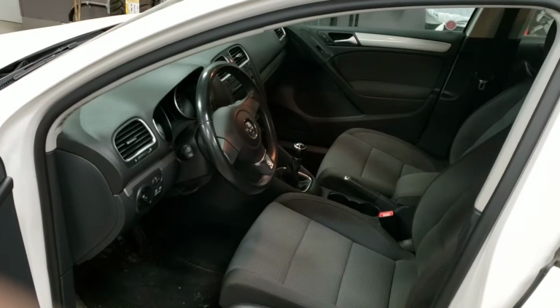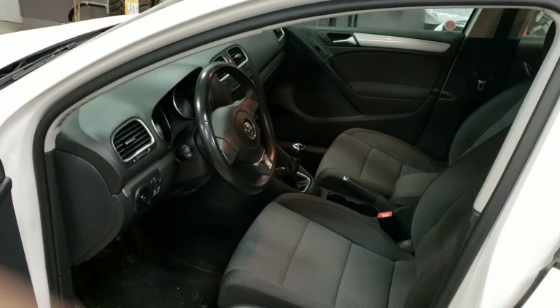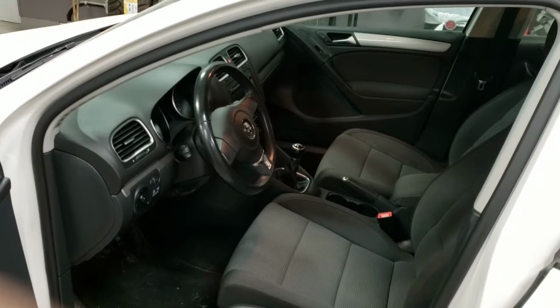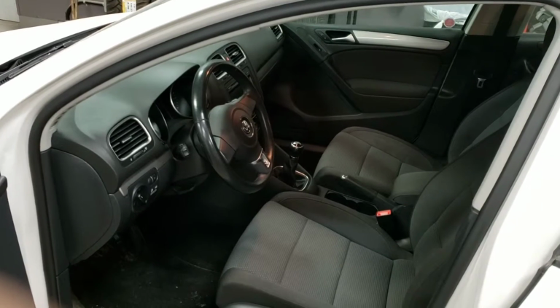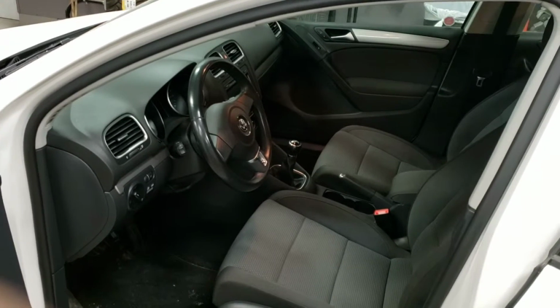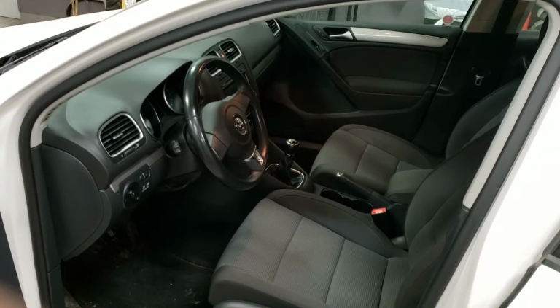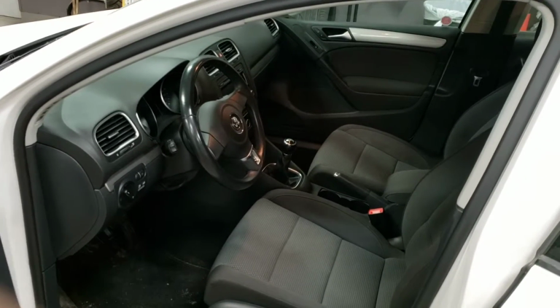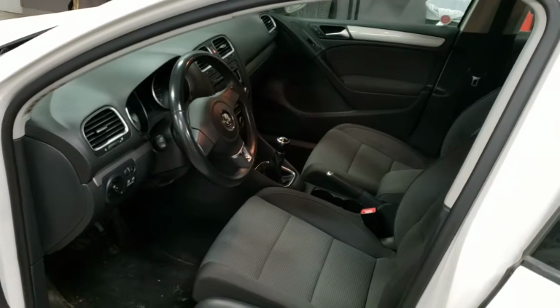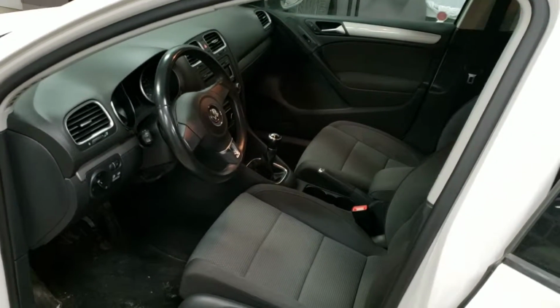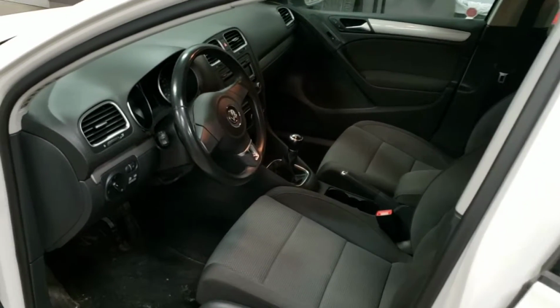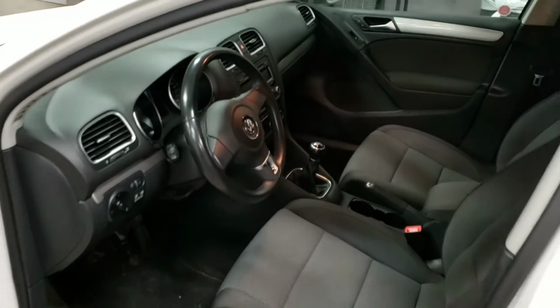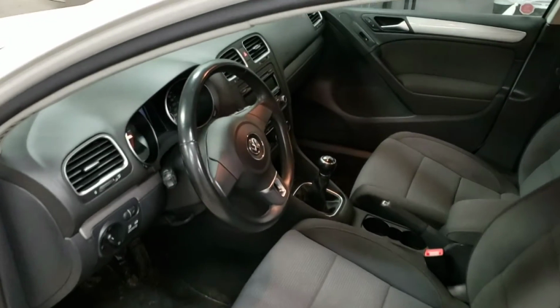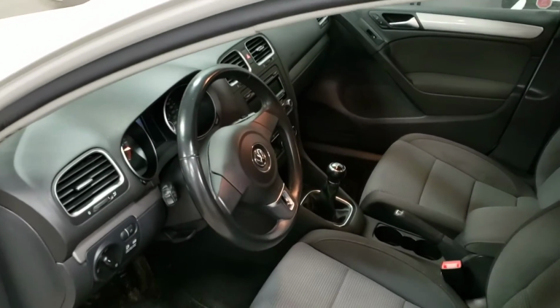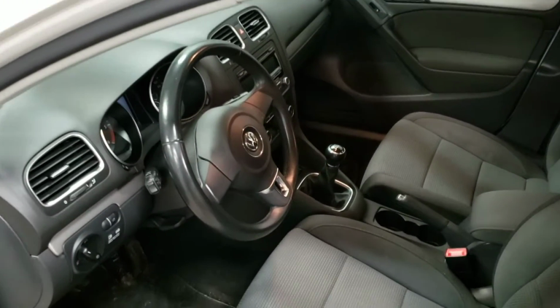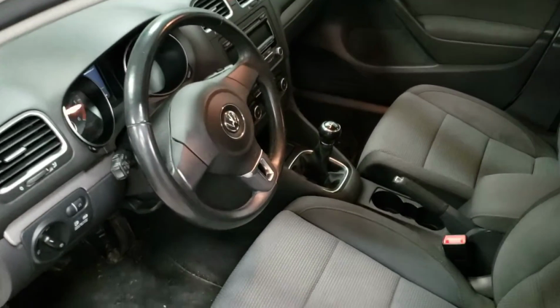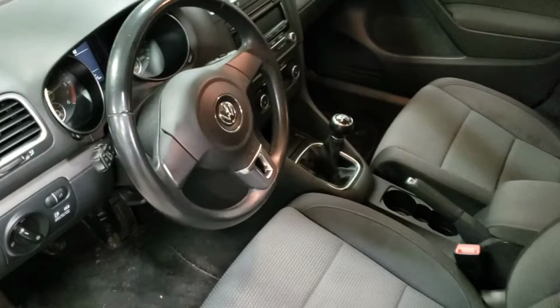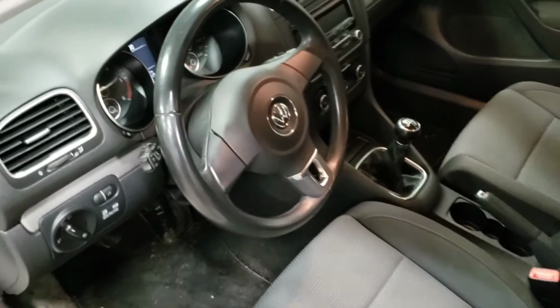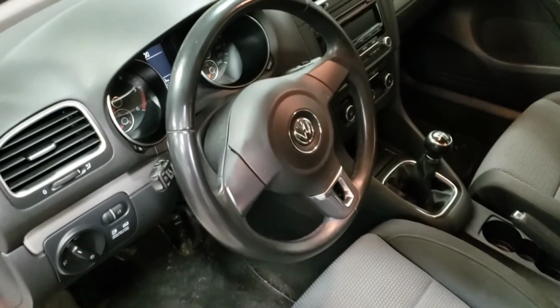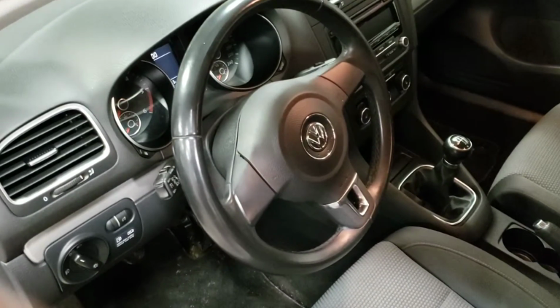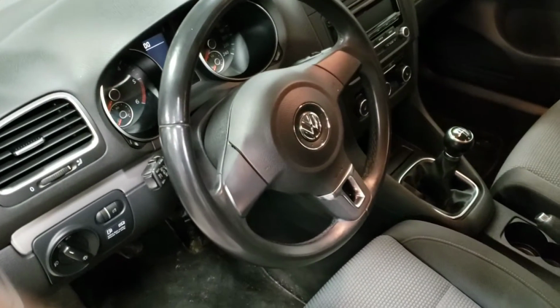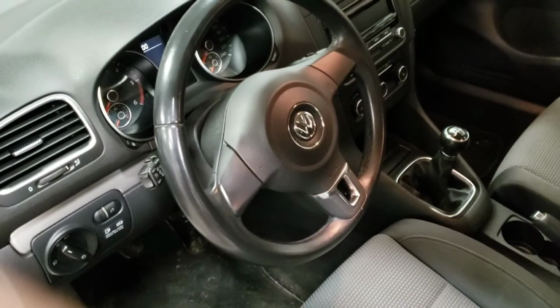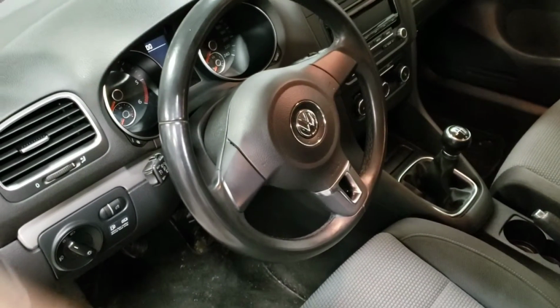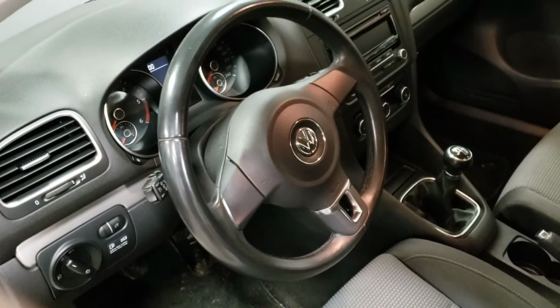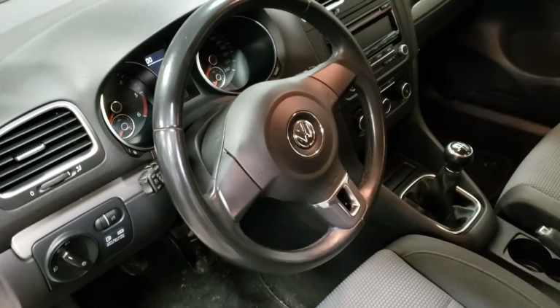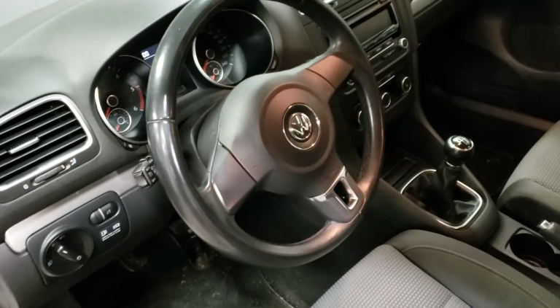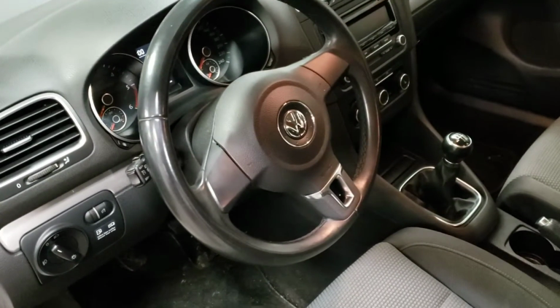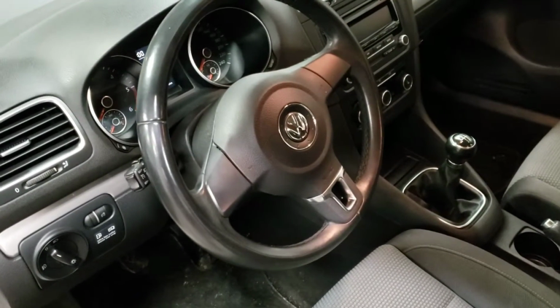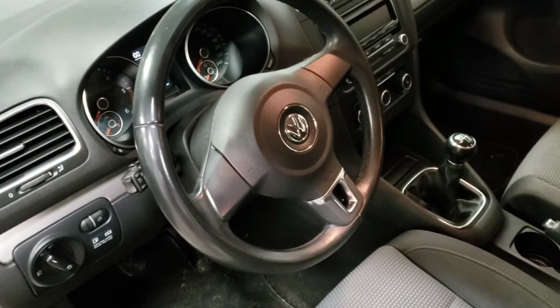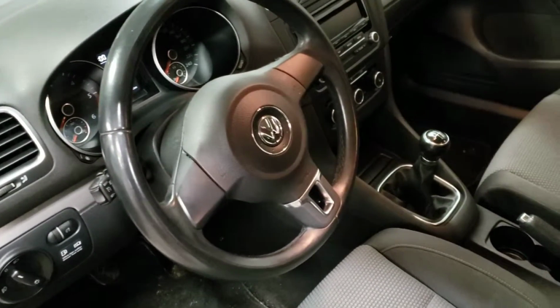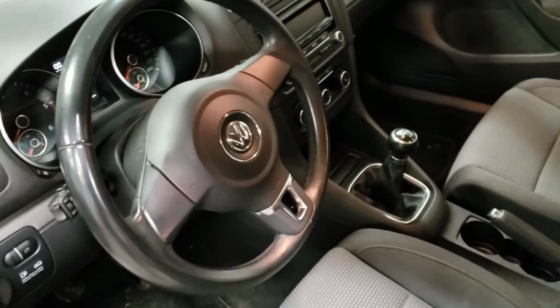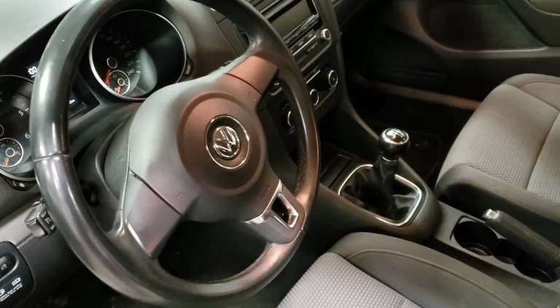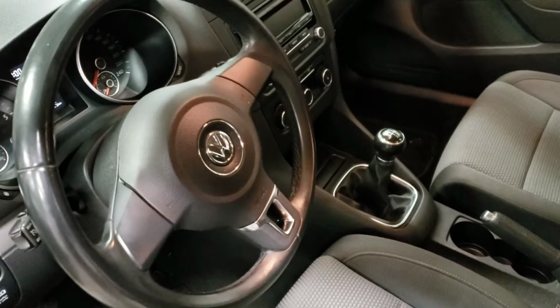Now I would like to show you the interior of the car — power steering and manual transmission.